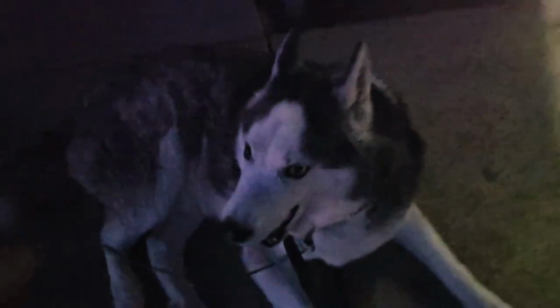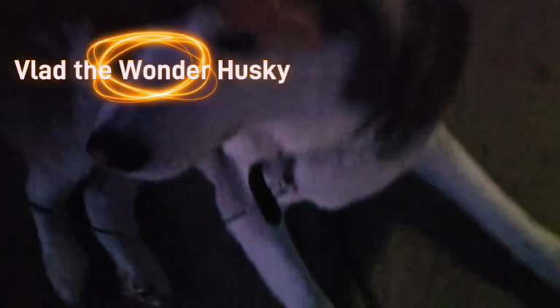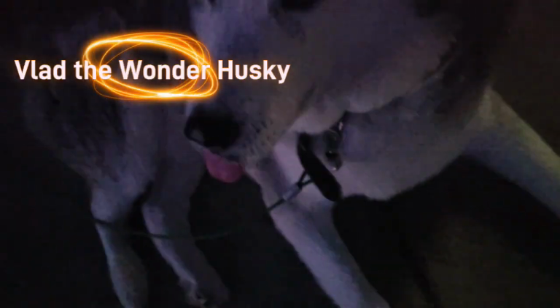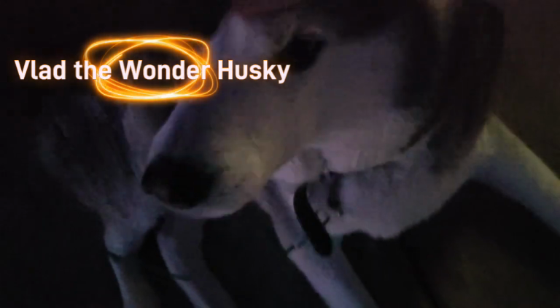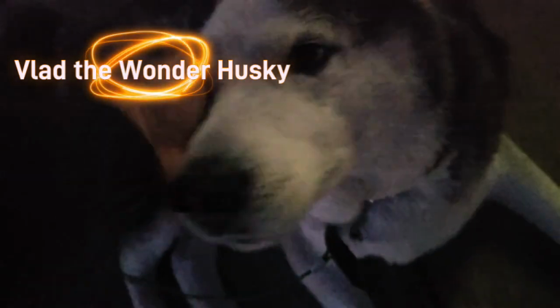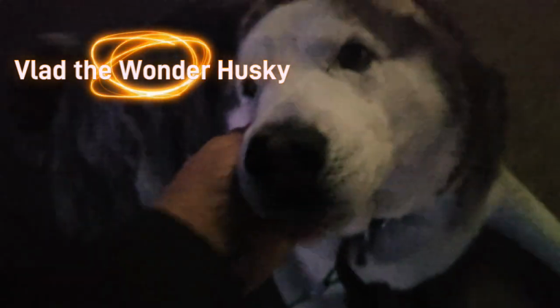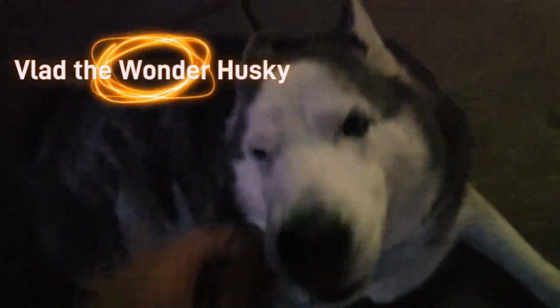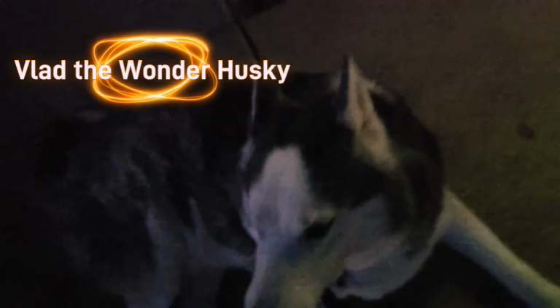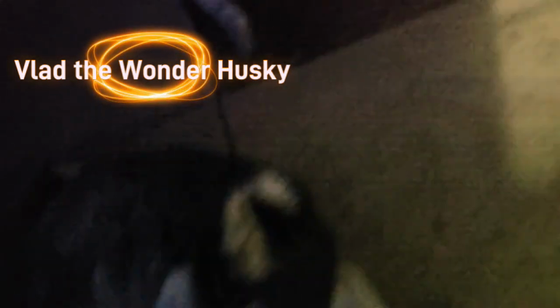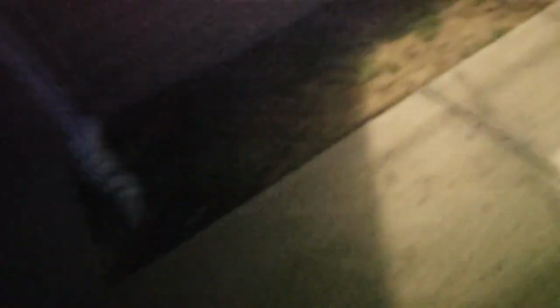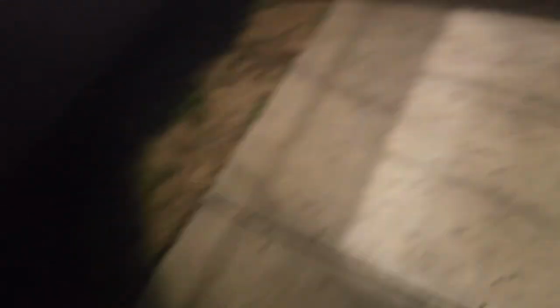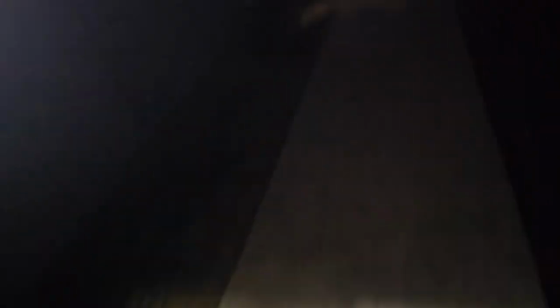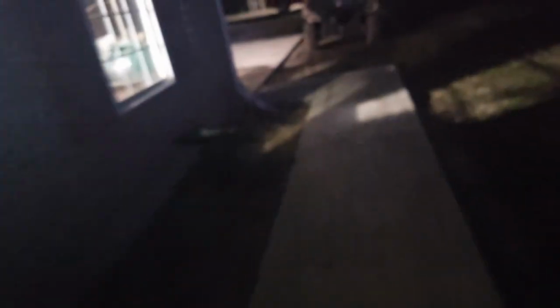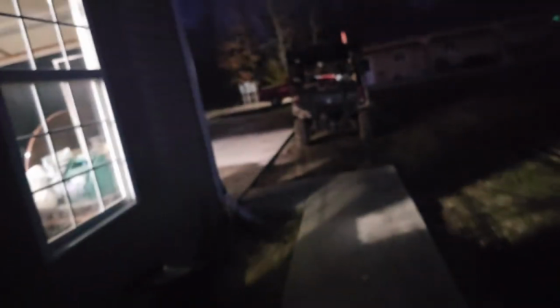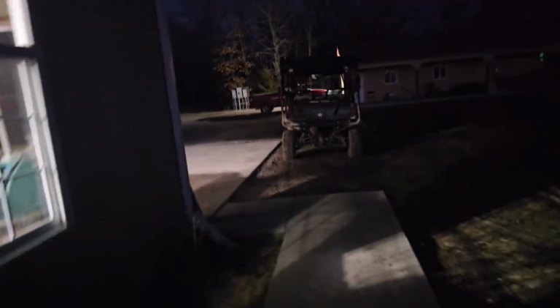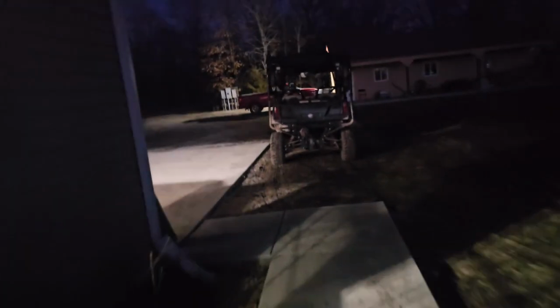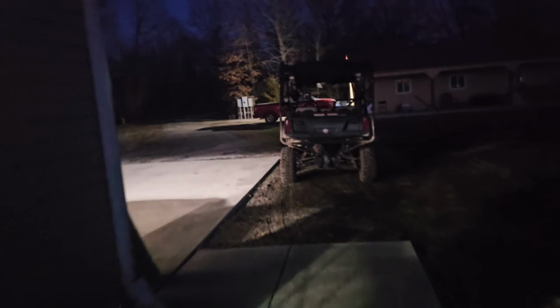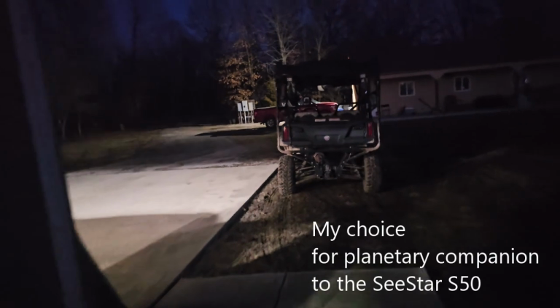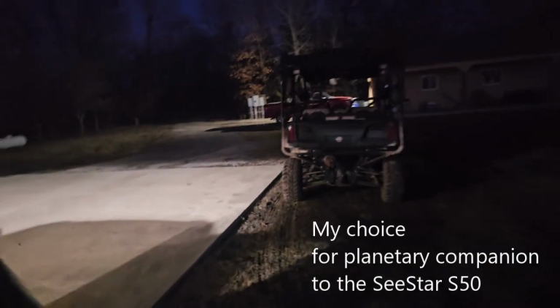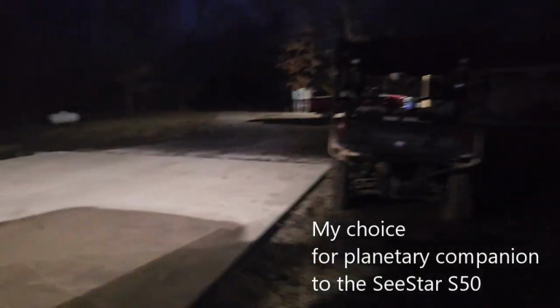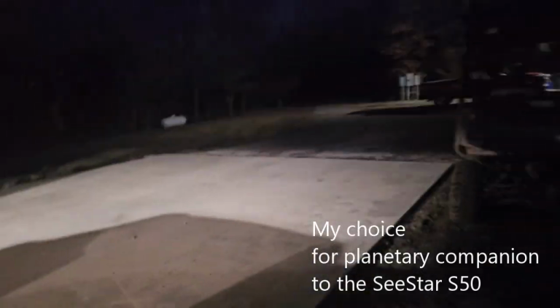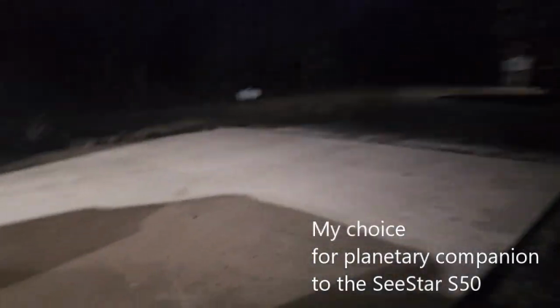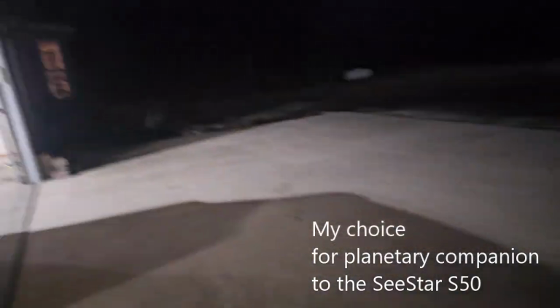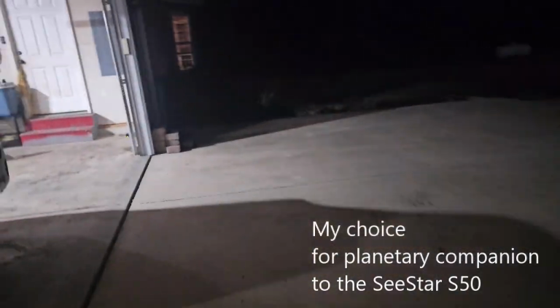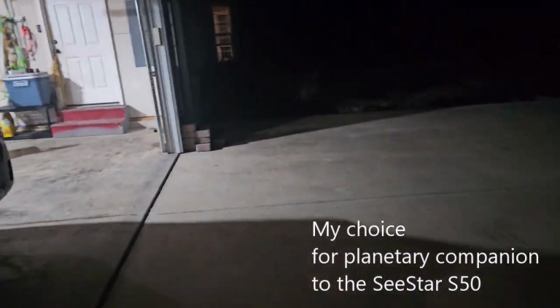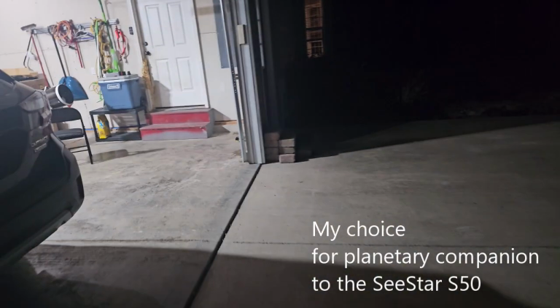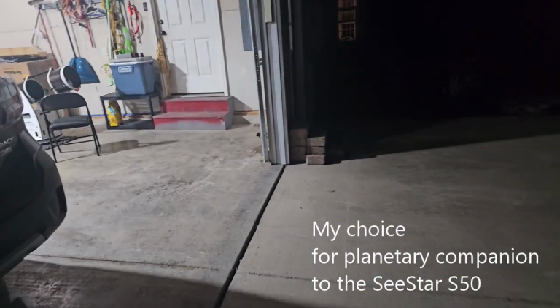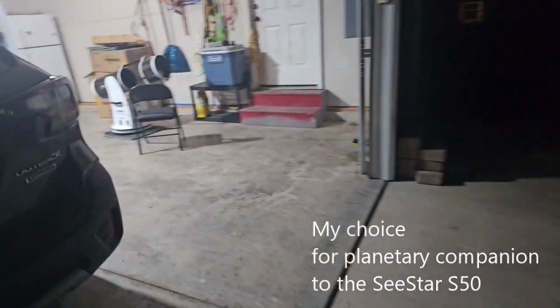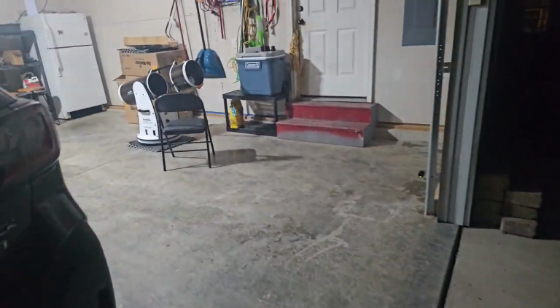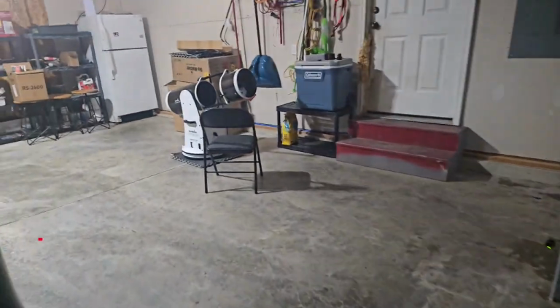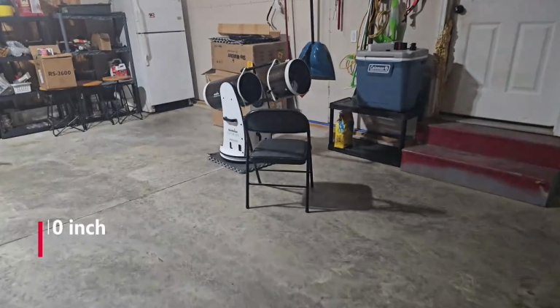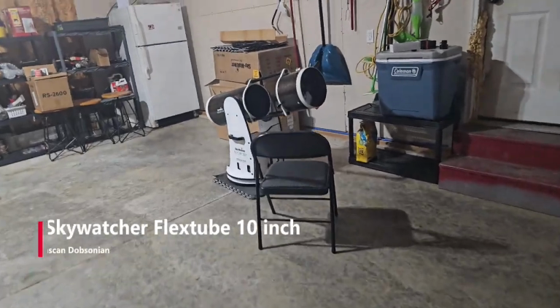We're going to get the Dobsonian set up here while the SeeStar's doing its work.